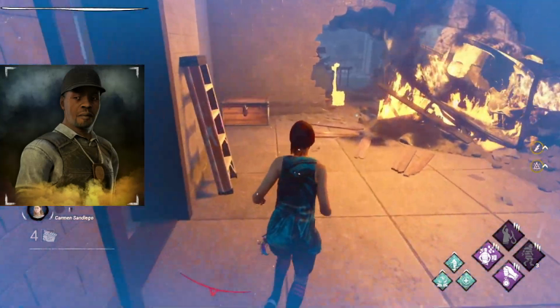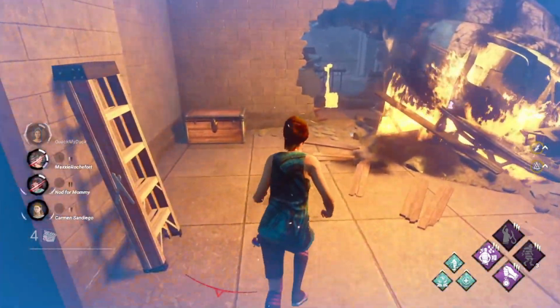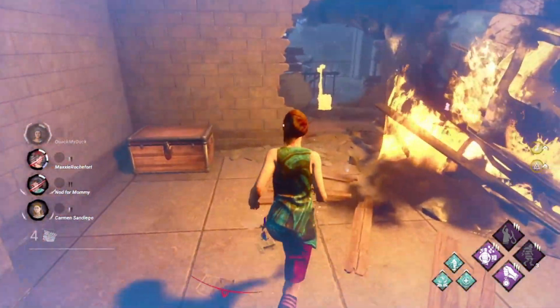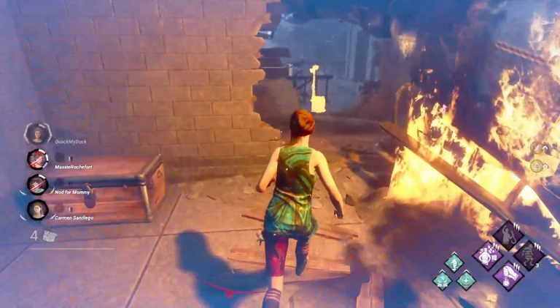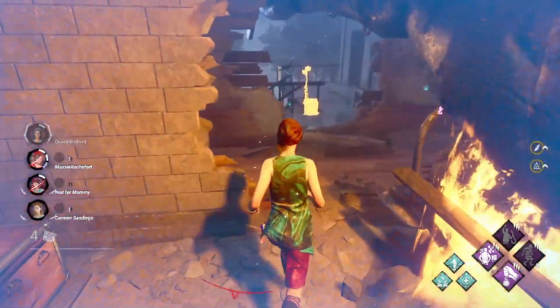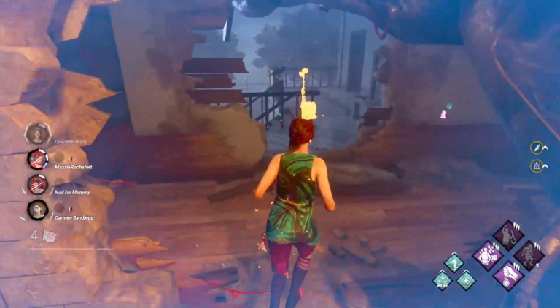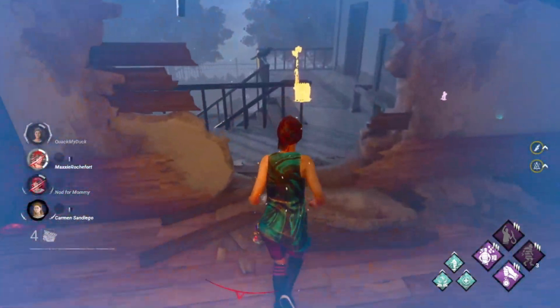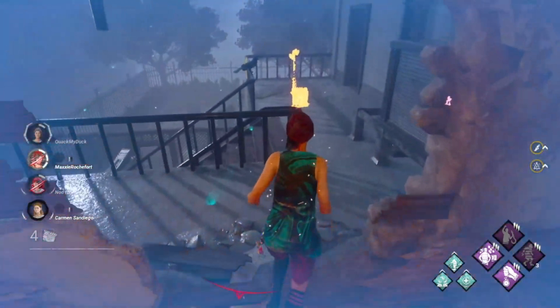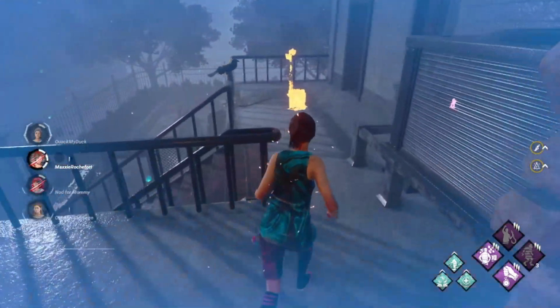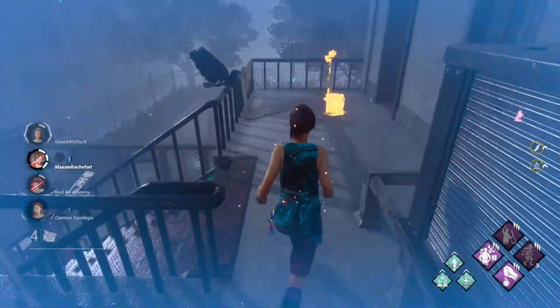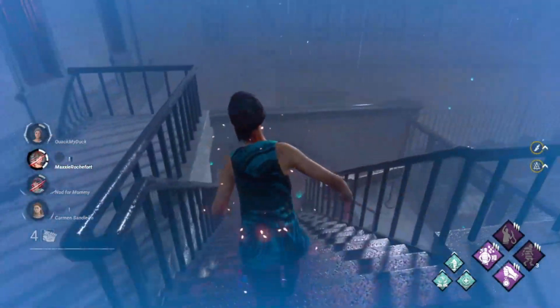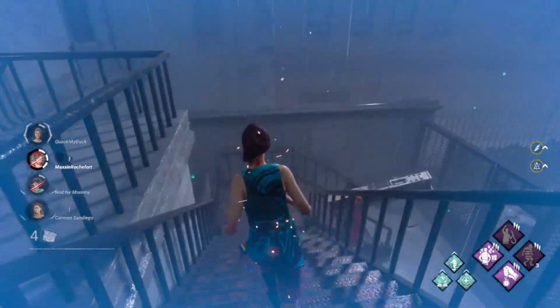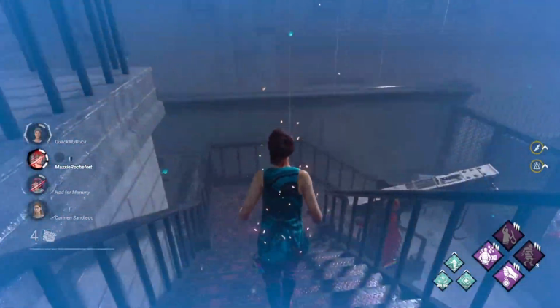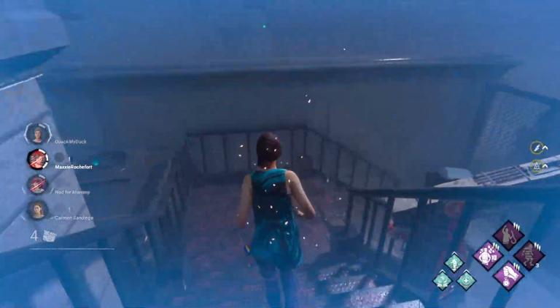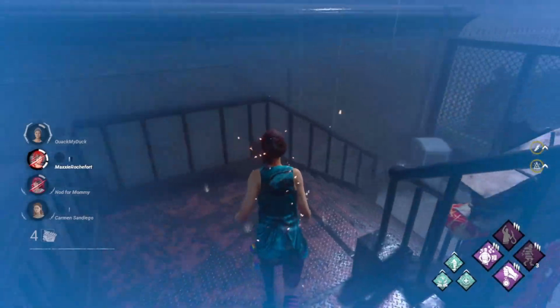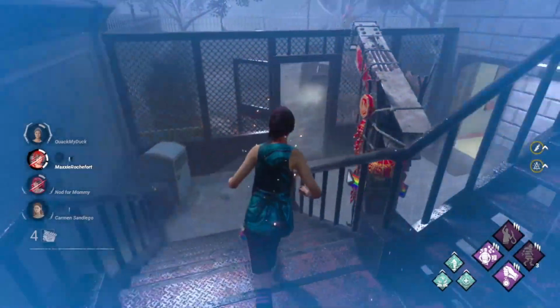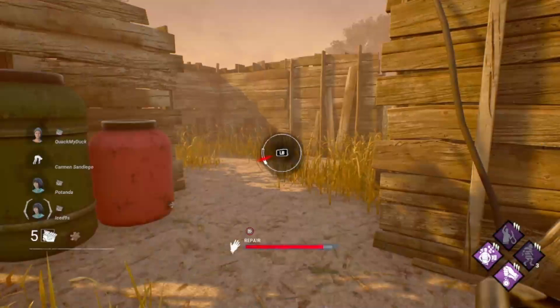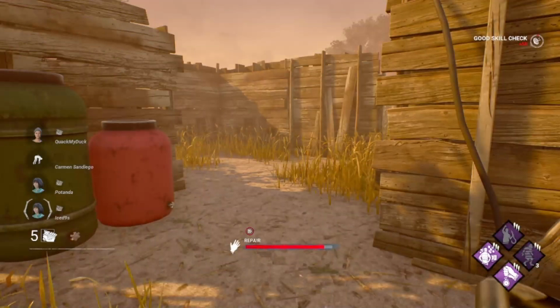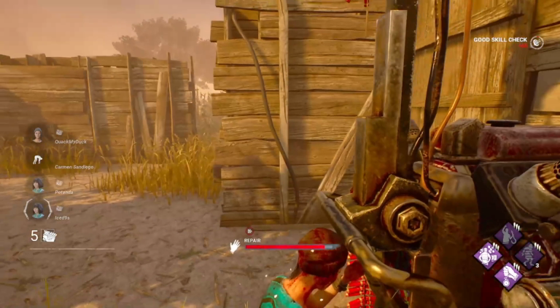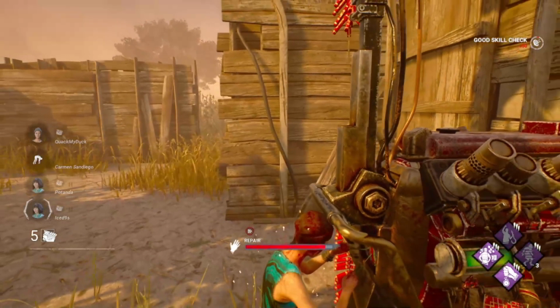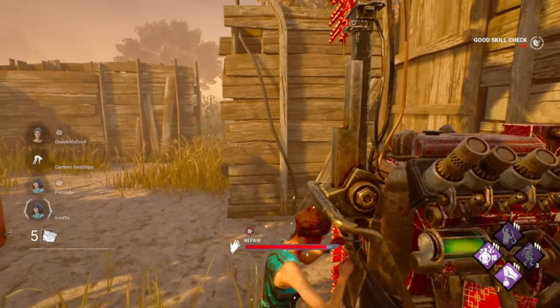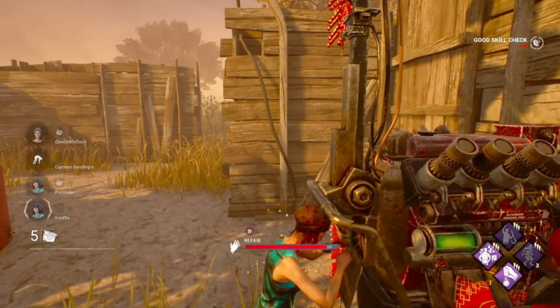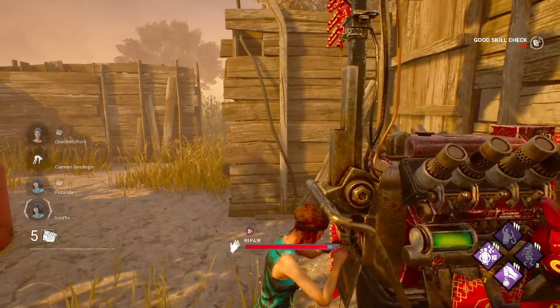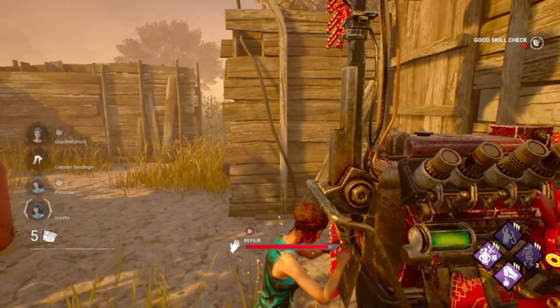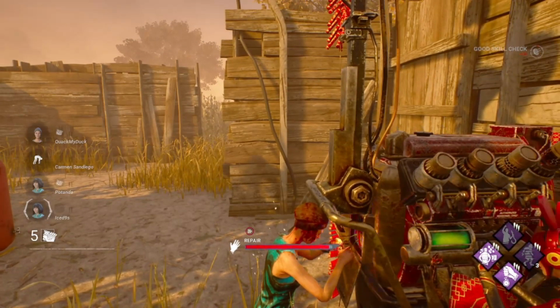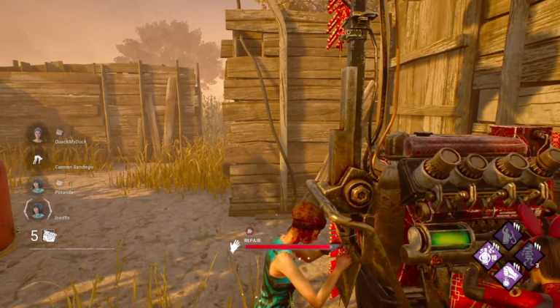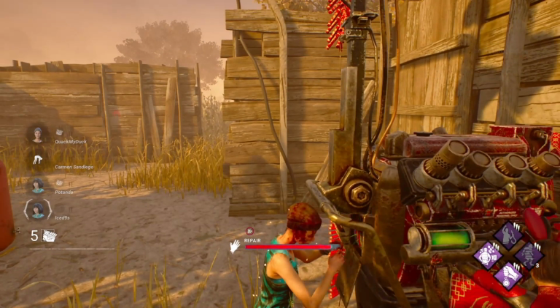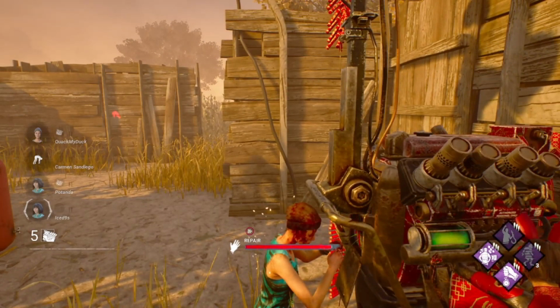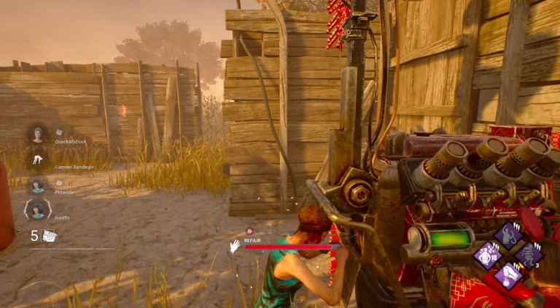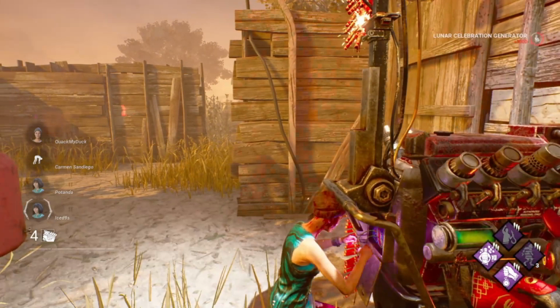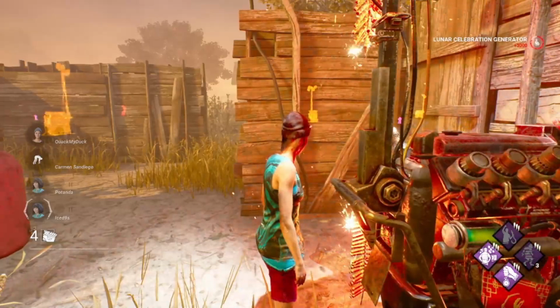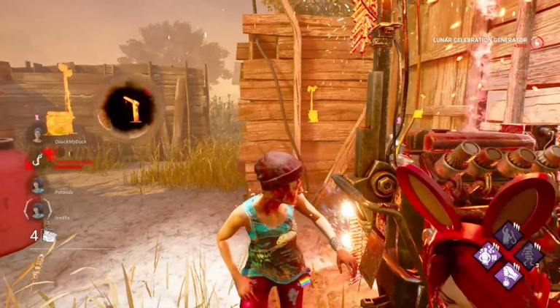Detective's Hunch is an aura reading perk. So if you are one of those people who gets really lost when looking for objectives, or you've got challenges to cleanse totems or open chests and you don't have any maps, well, Detective's Hunch could give you a hand.